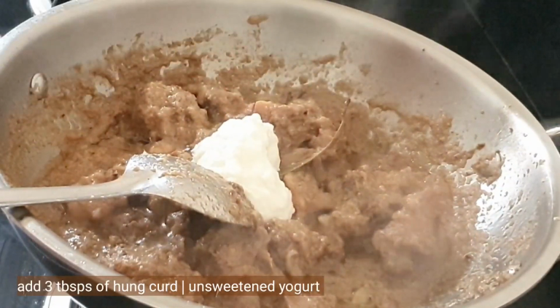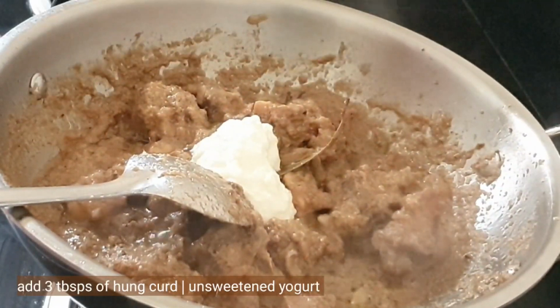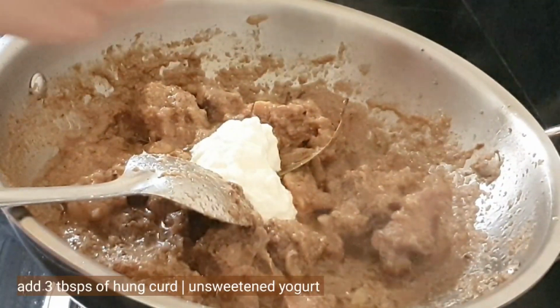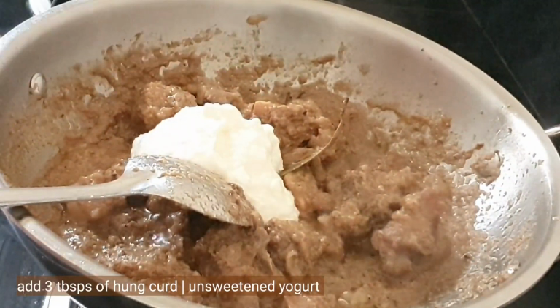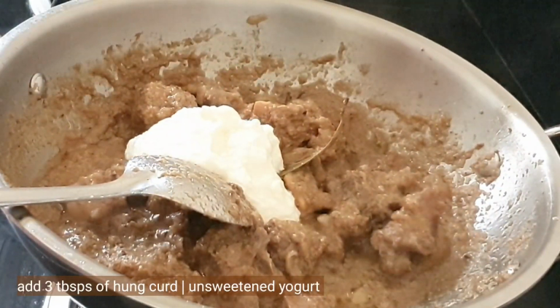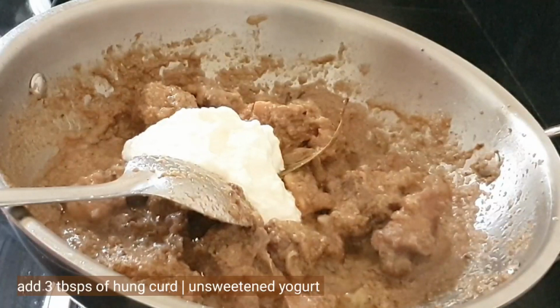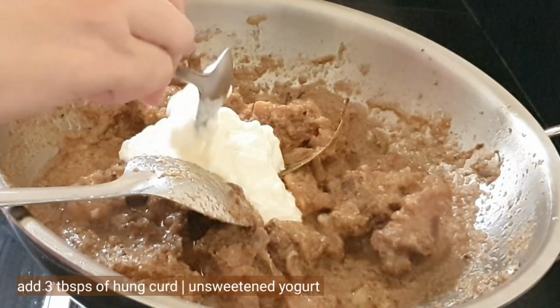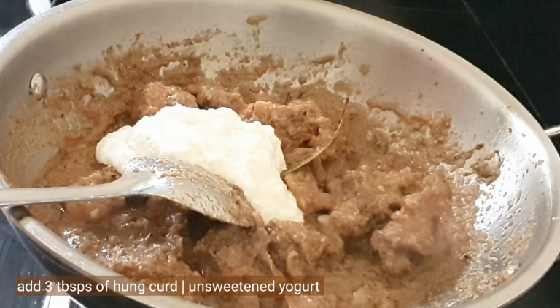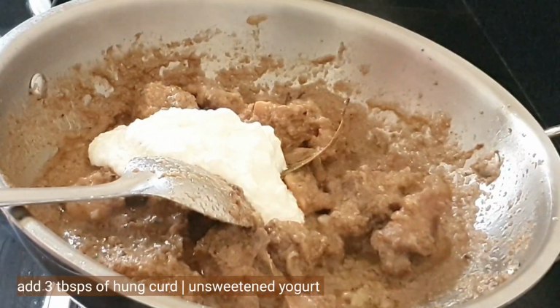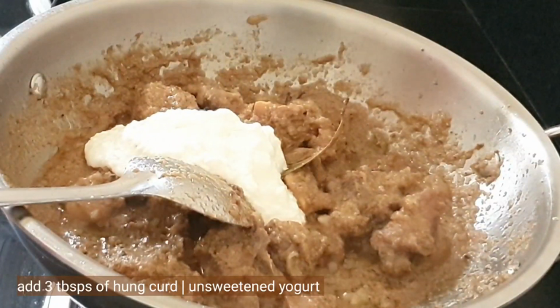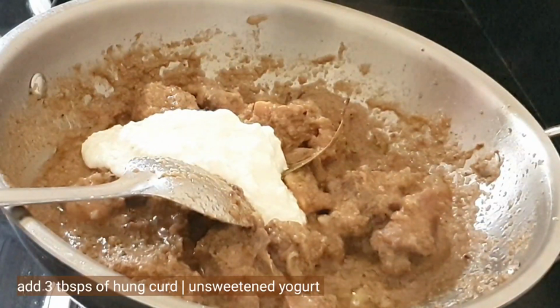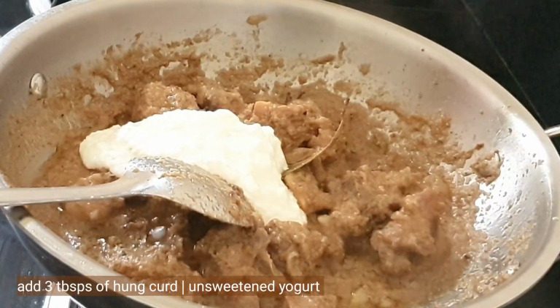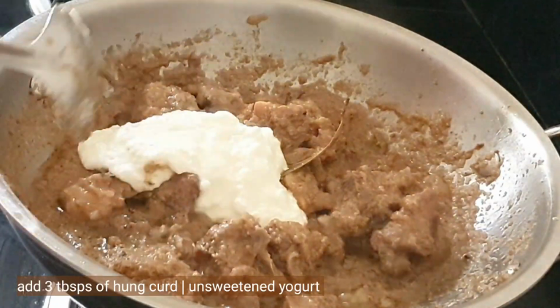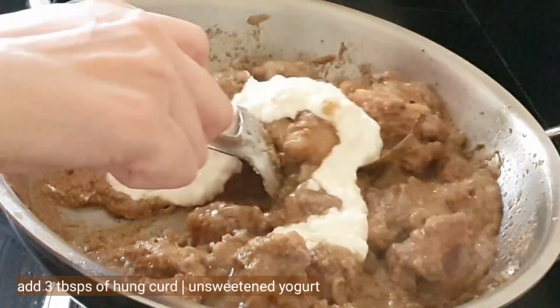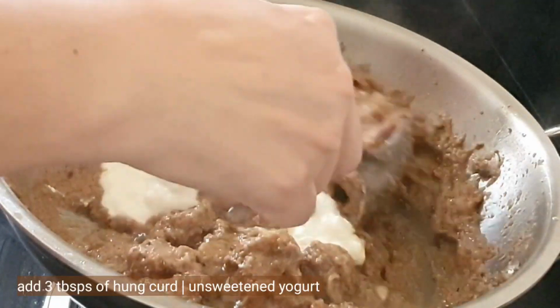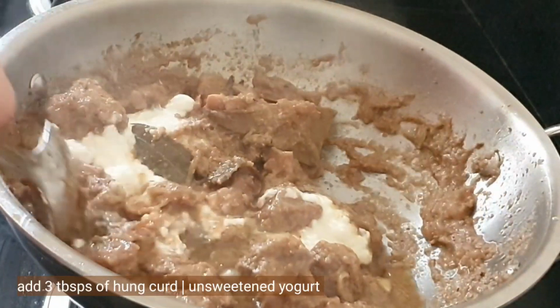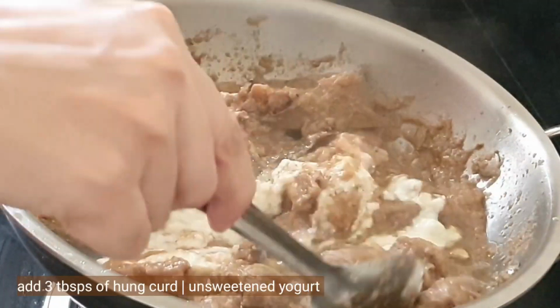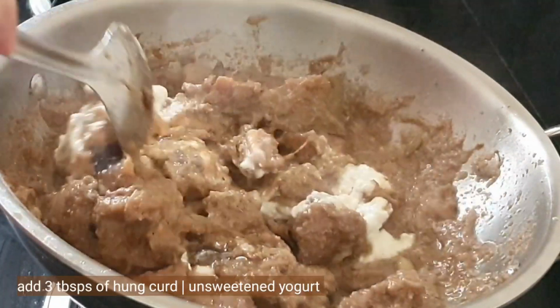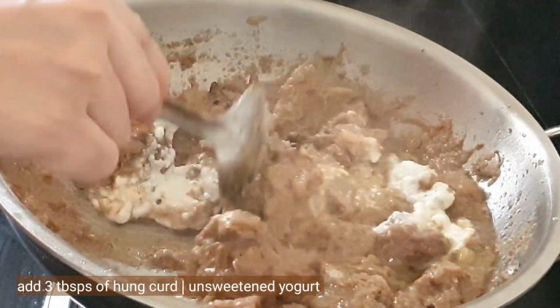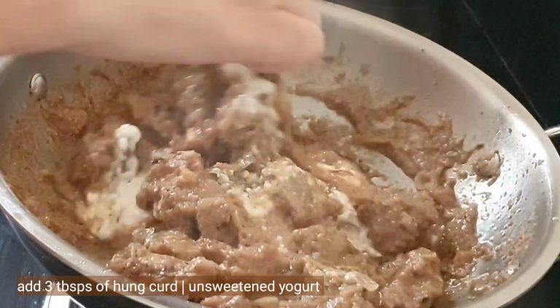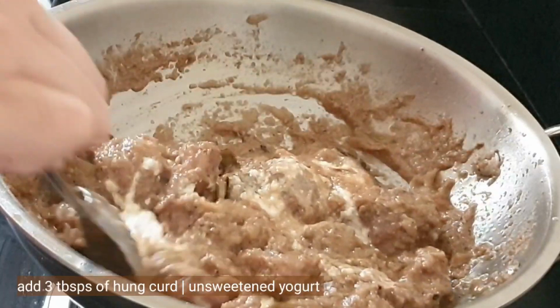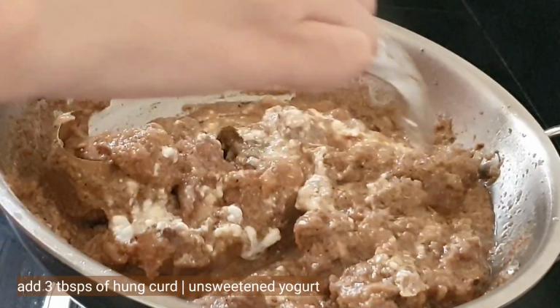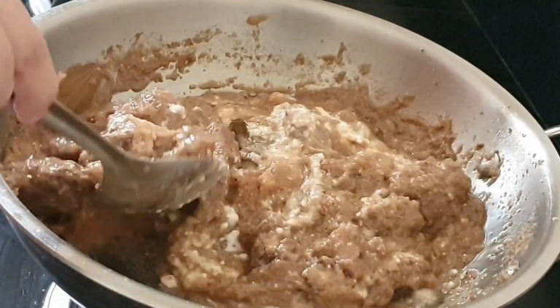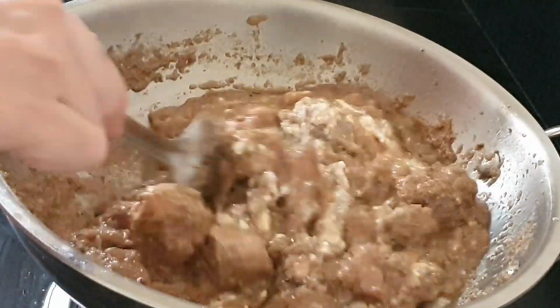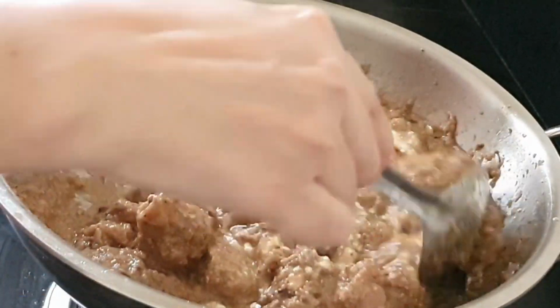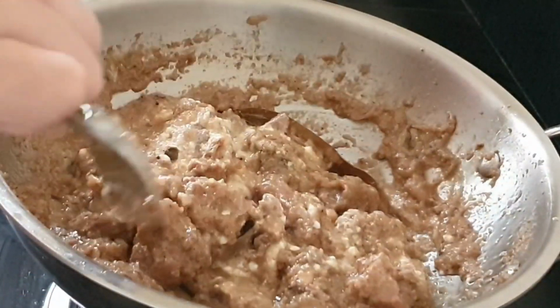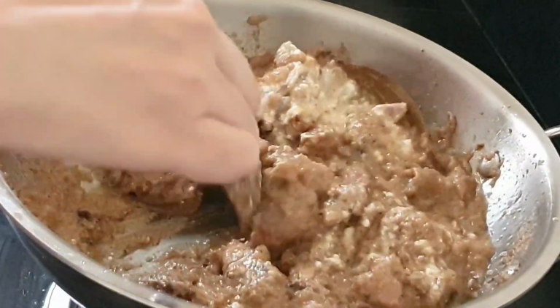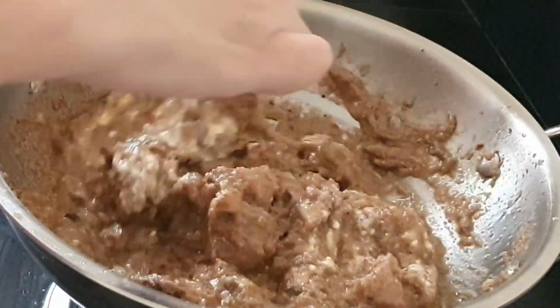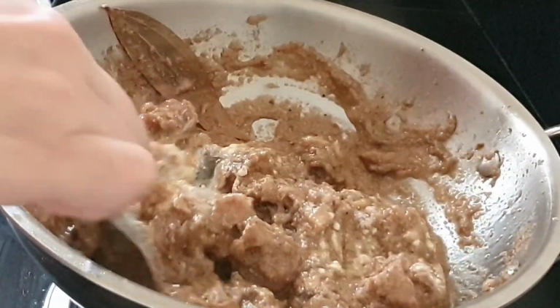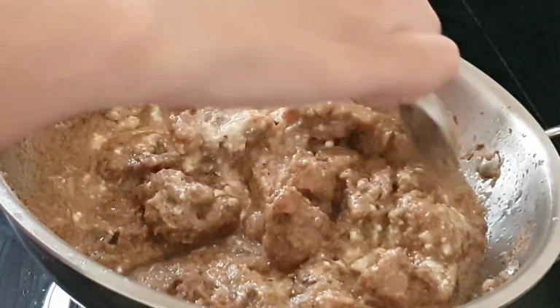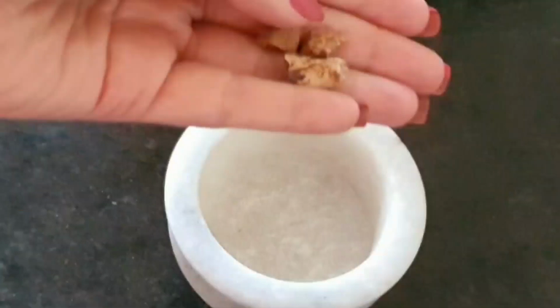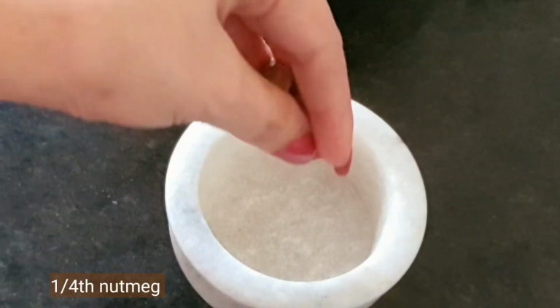Now add three tablespoons of hung curd or unsweetened yogurt. Stir everything nicely and cook on high flame.